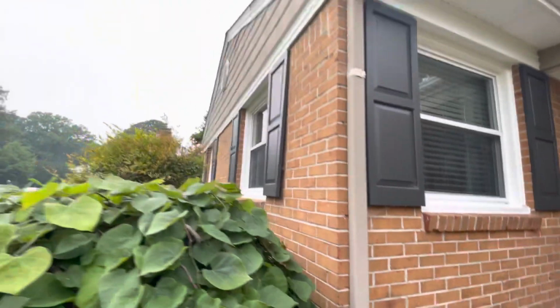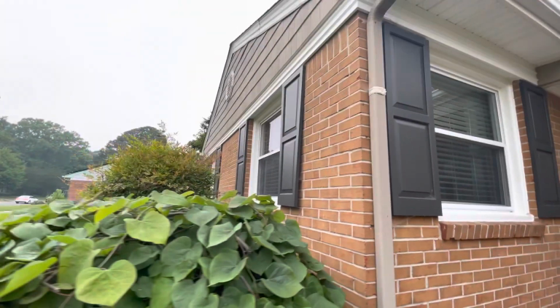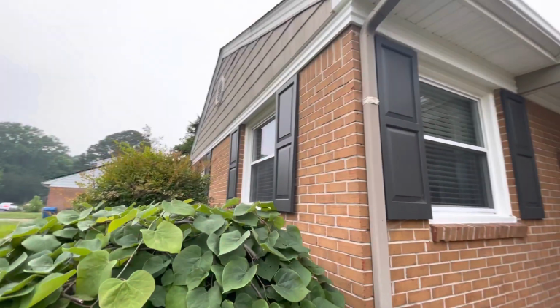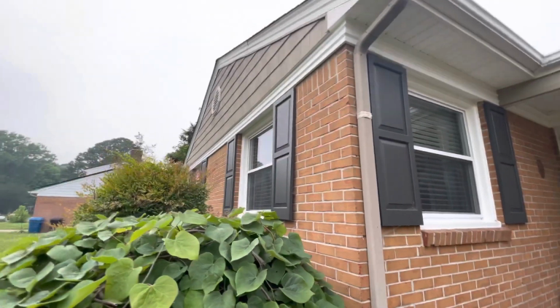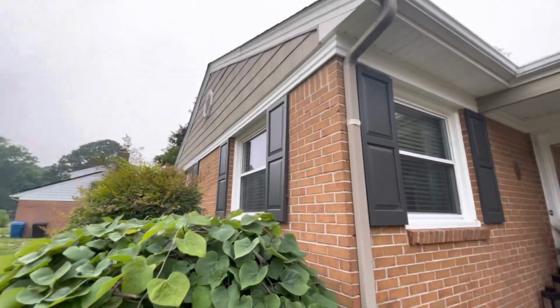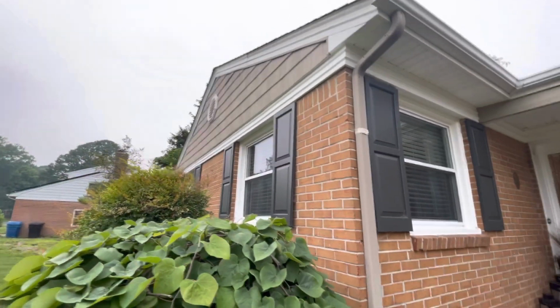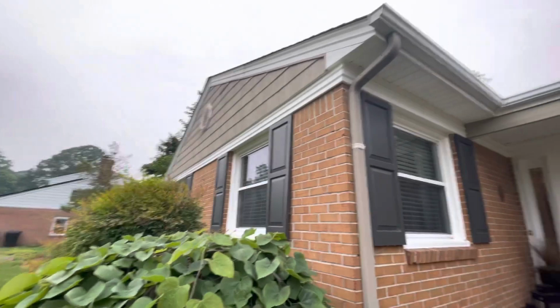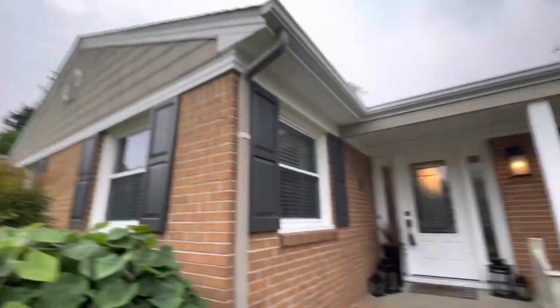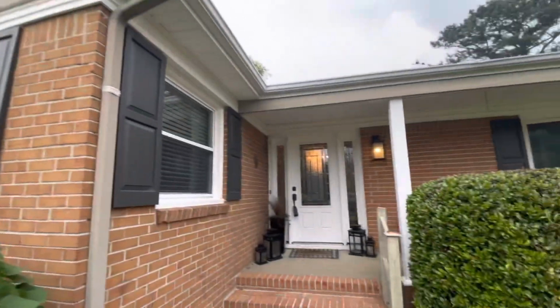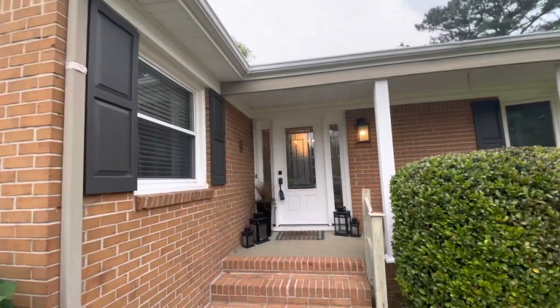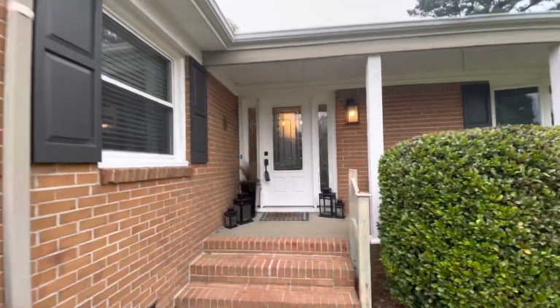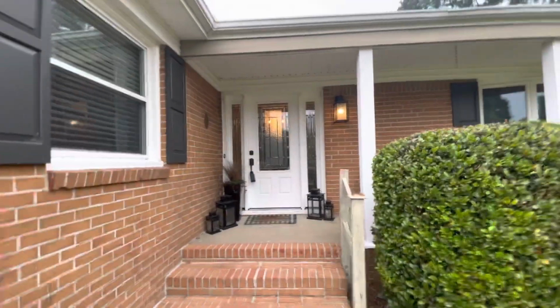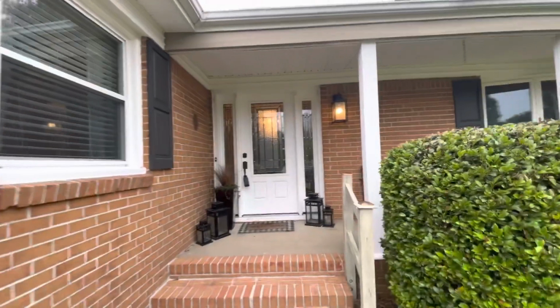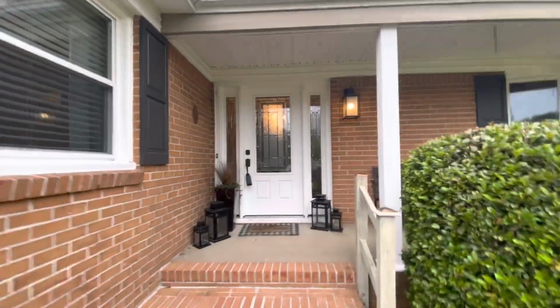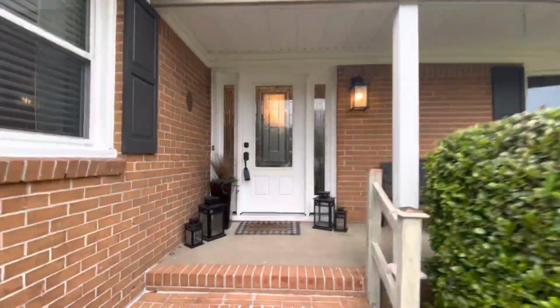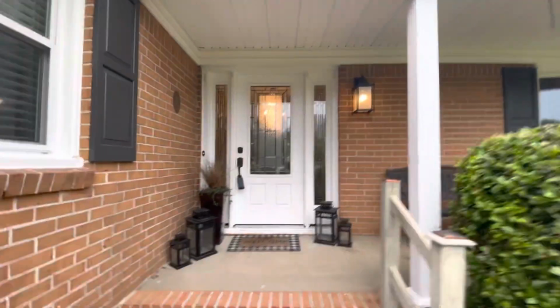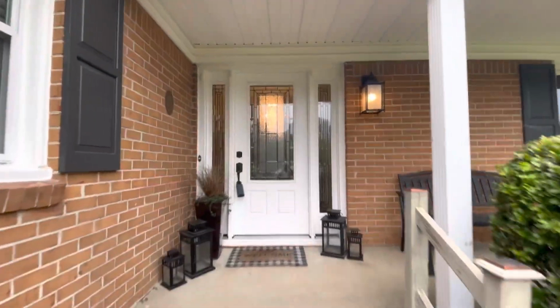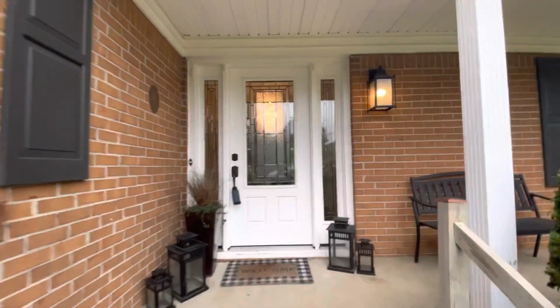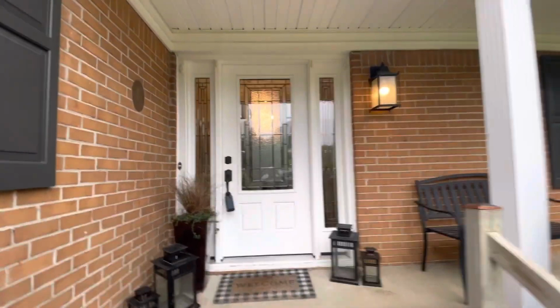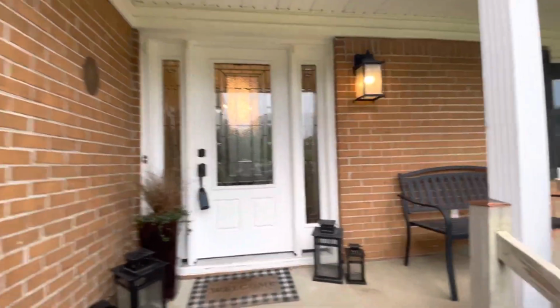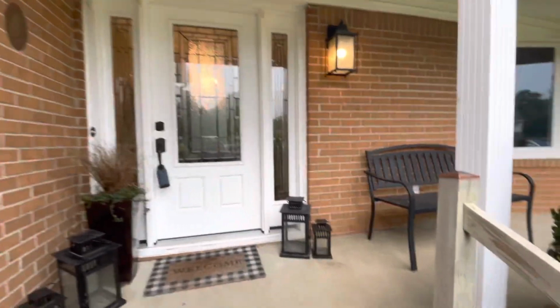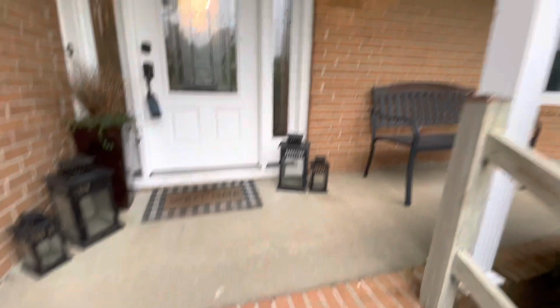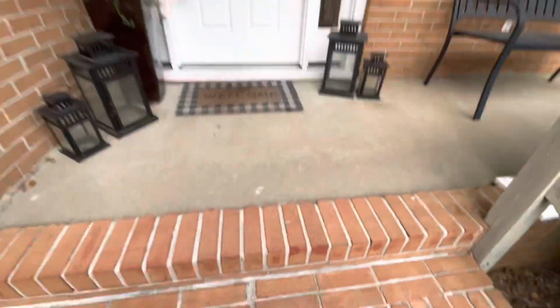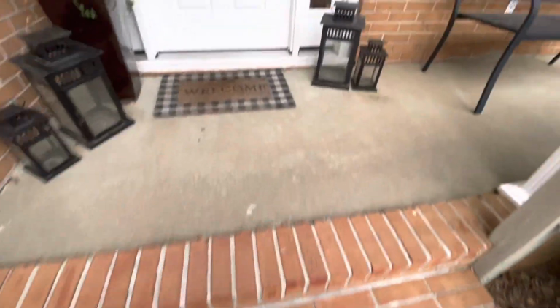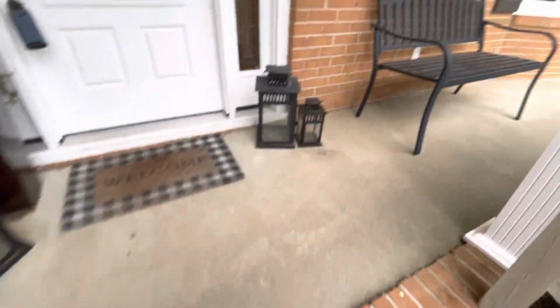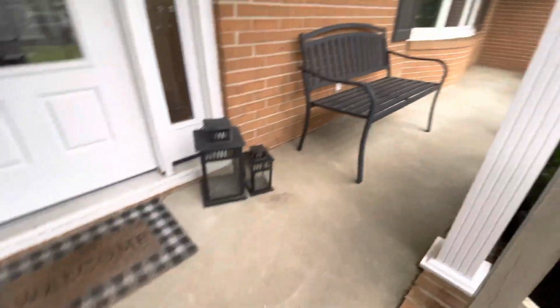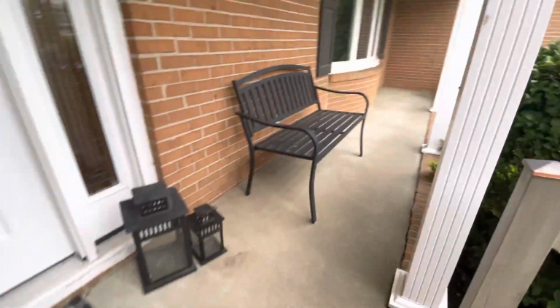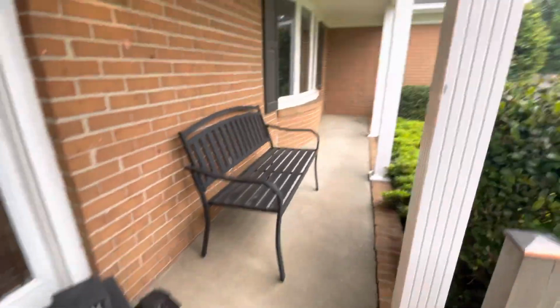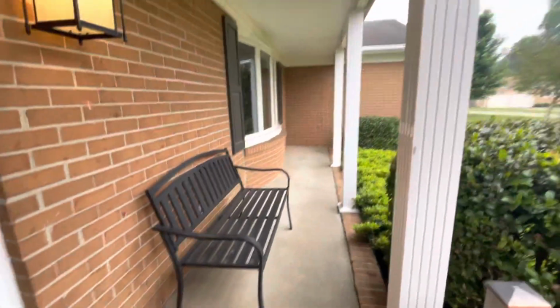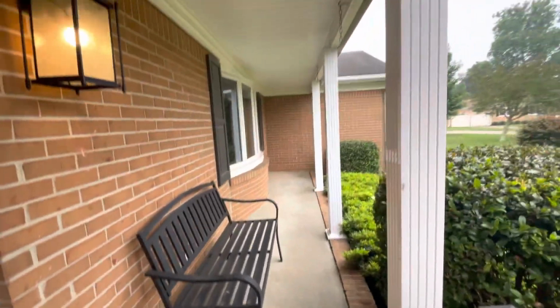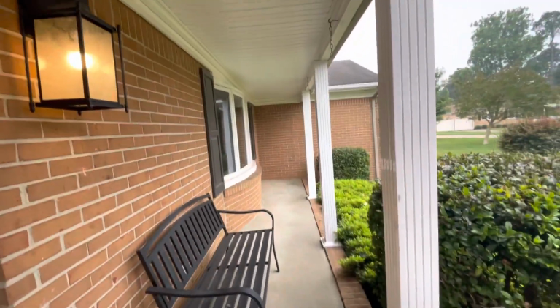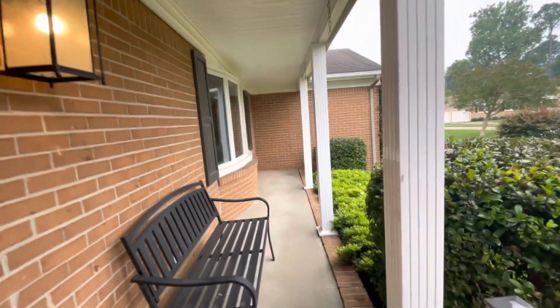So this is the front. Starting pretty close. Front door — love the front door. You can see the porch. Got a long porch here.